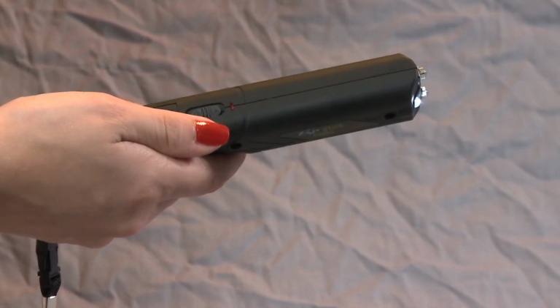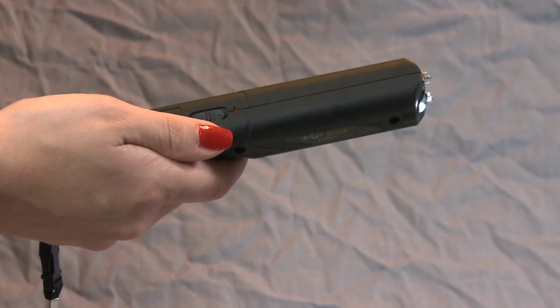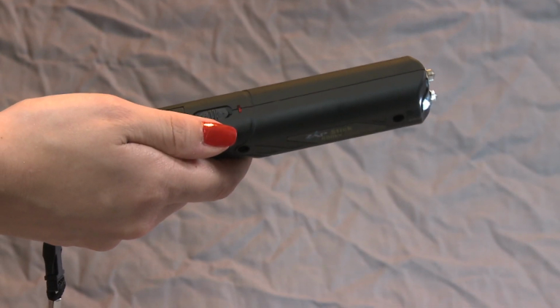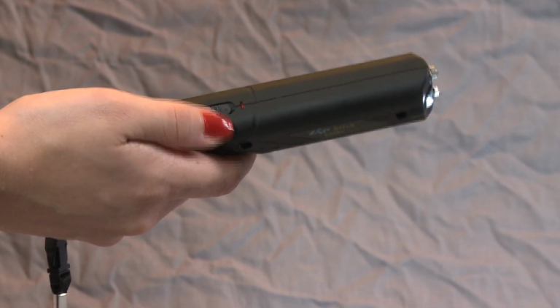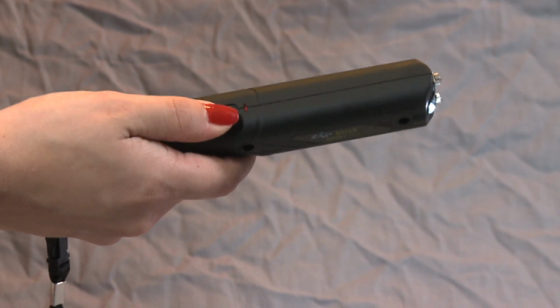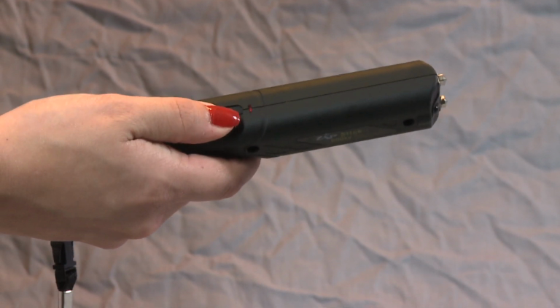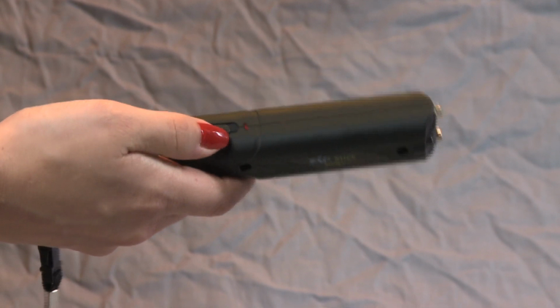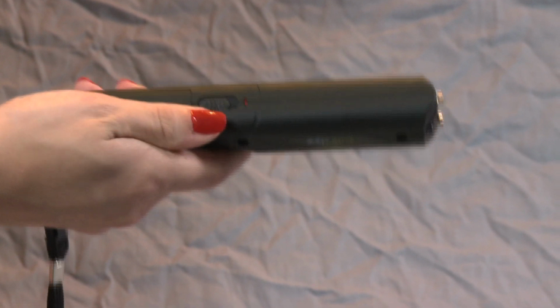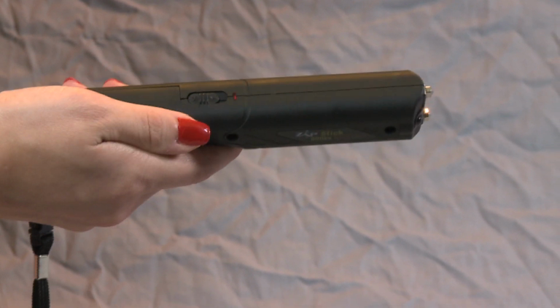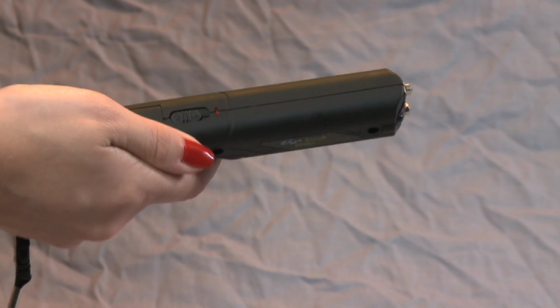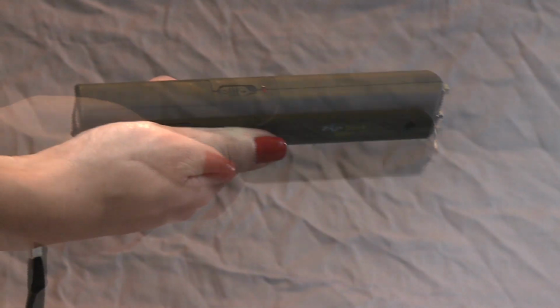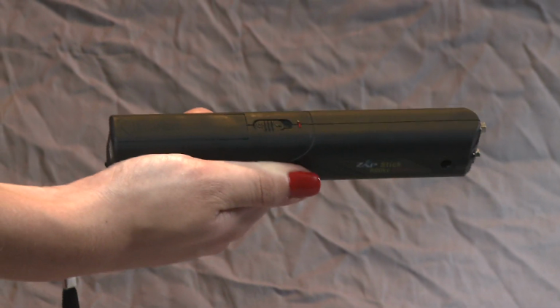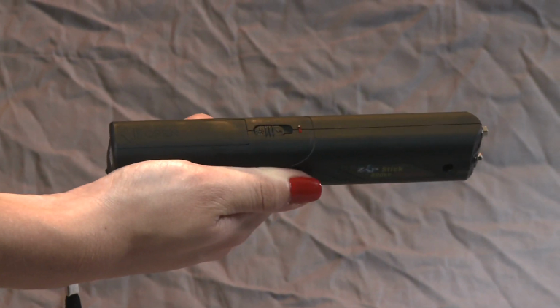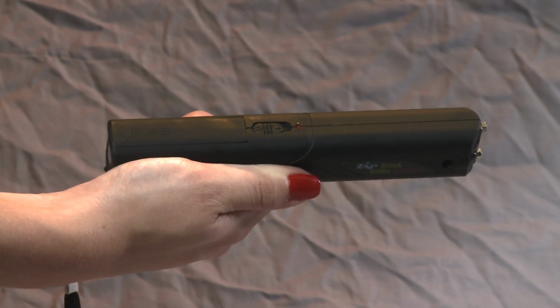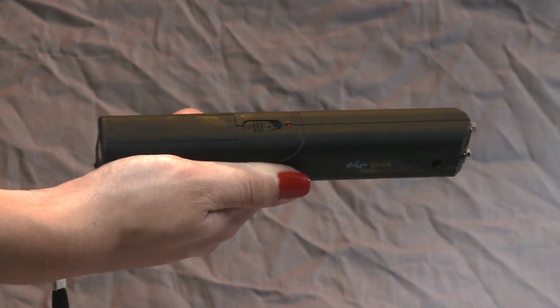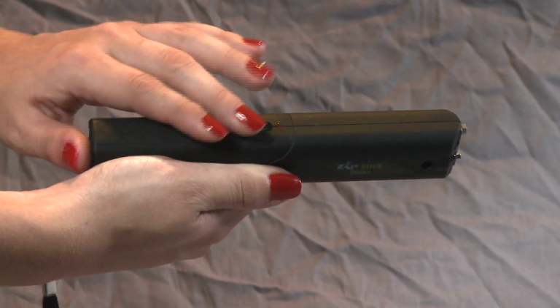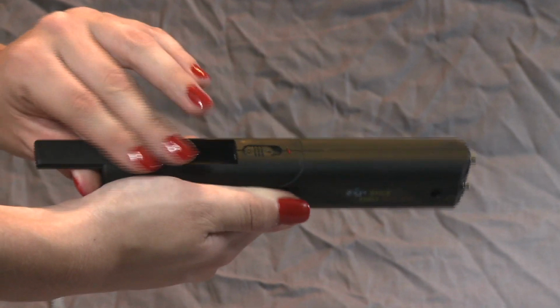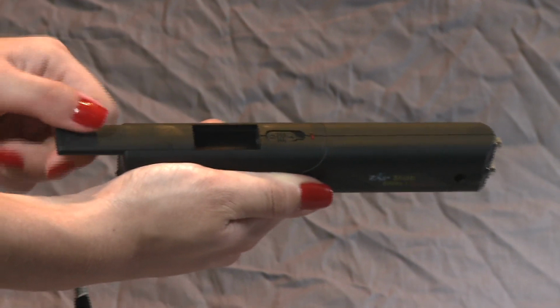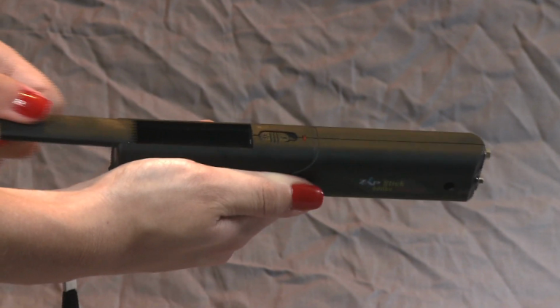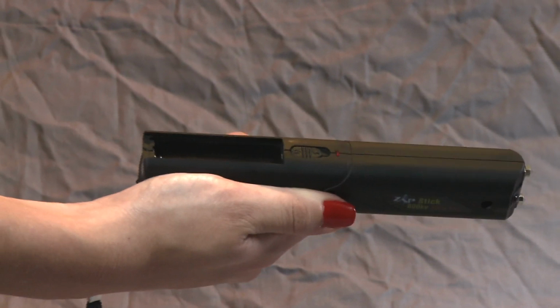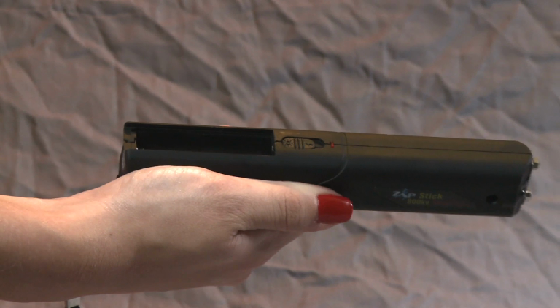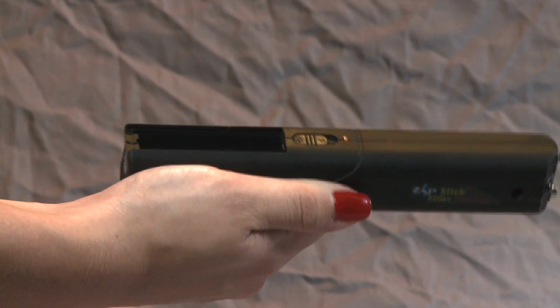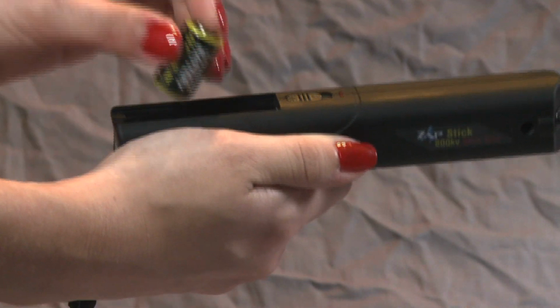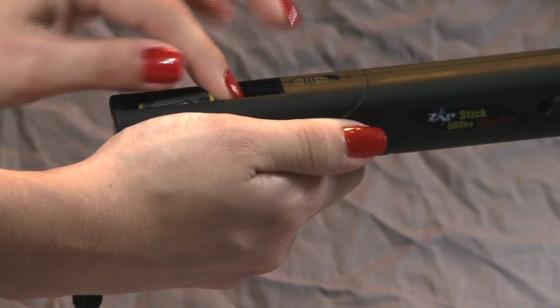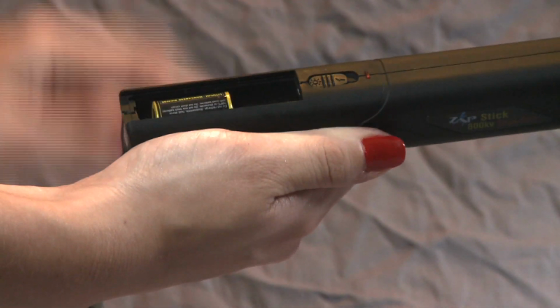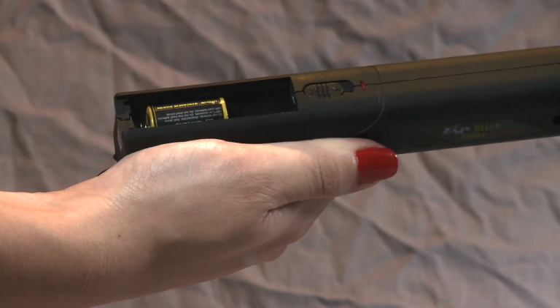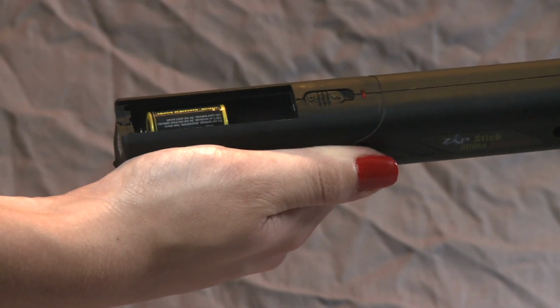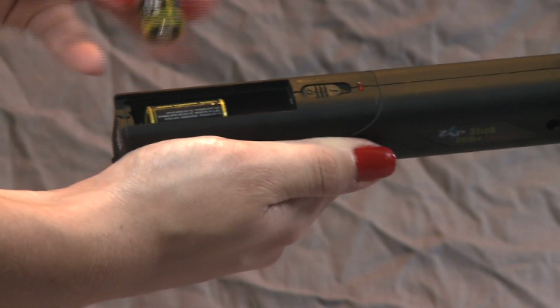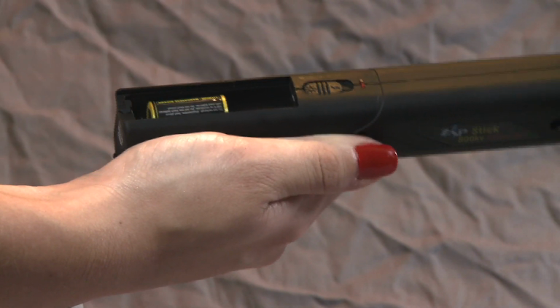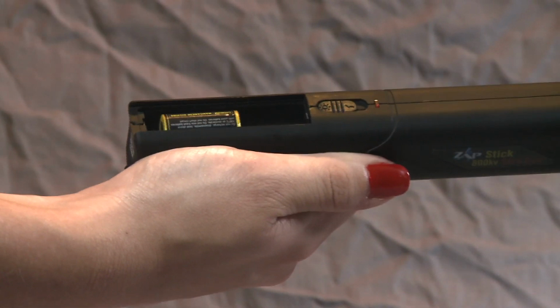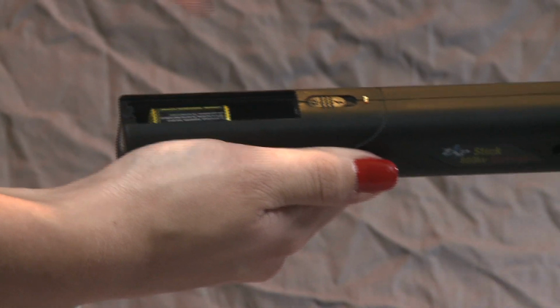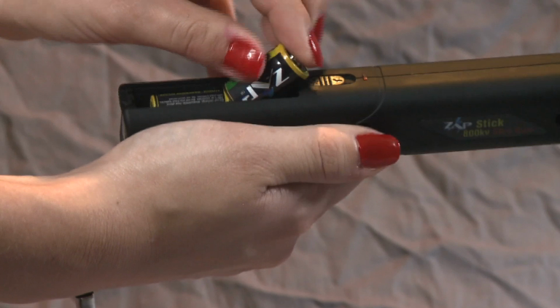To install the batteries on your Zapstick, turn the power to the off position. Open the battery cover located on the side of the unit. Remove the cellophane from the included batteries and insert batteries into the unit as shown, and simply close the cover.